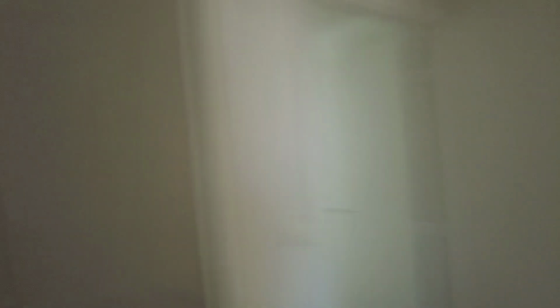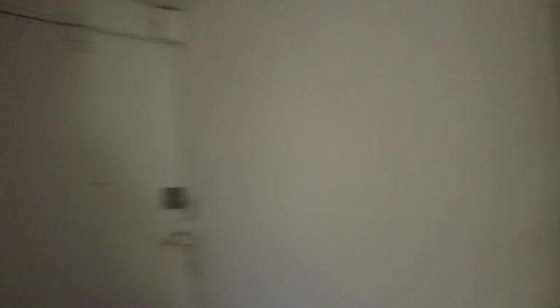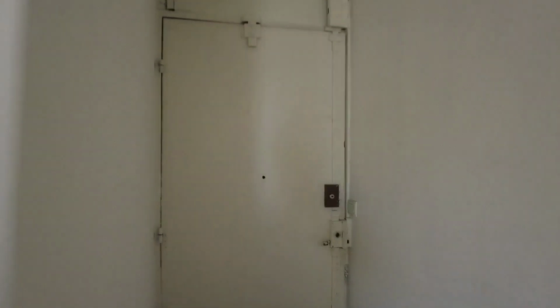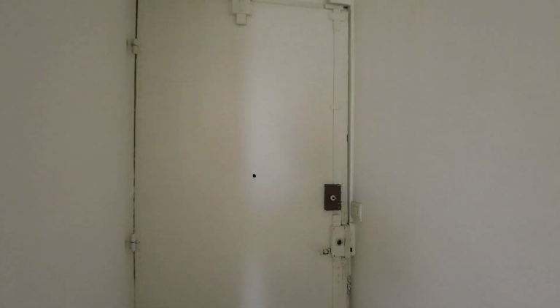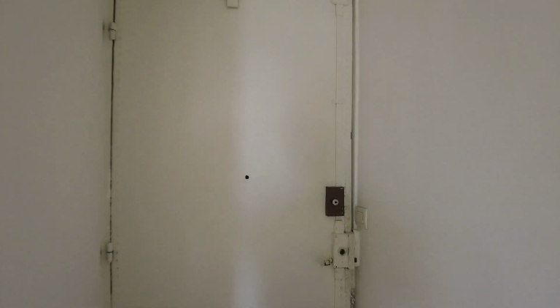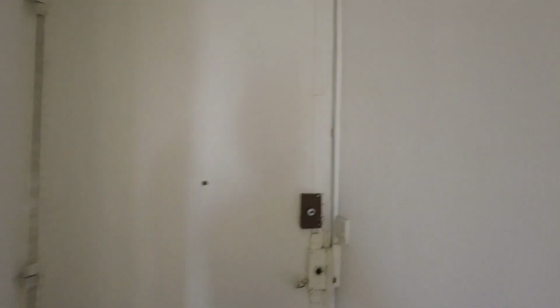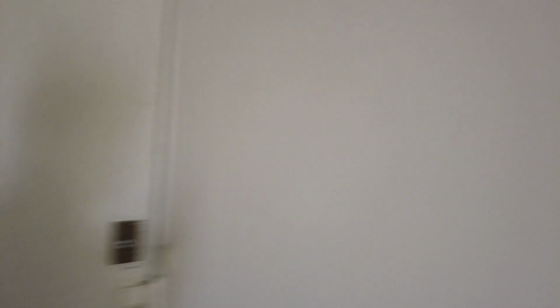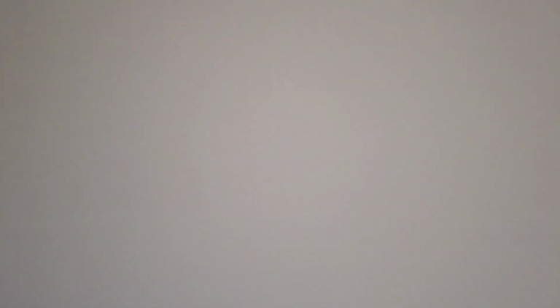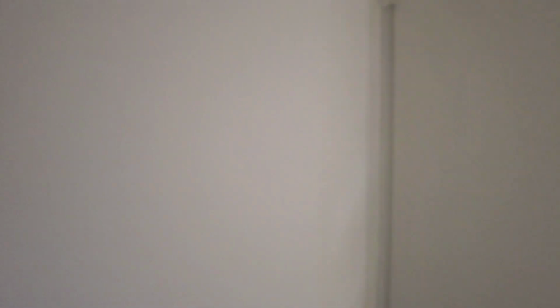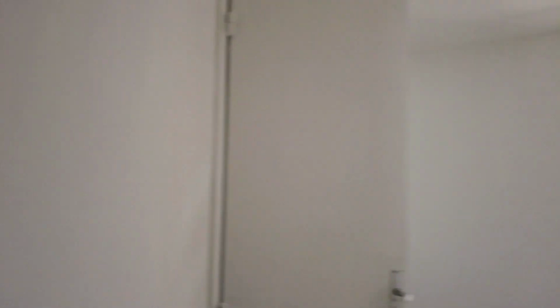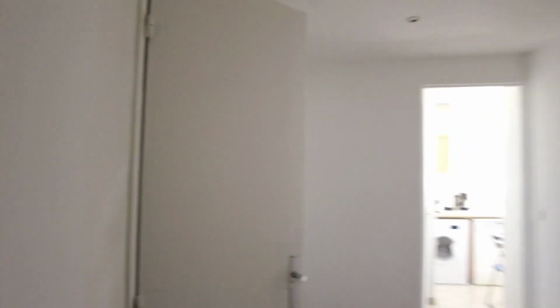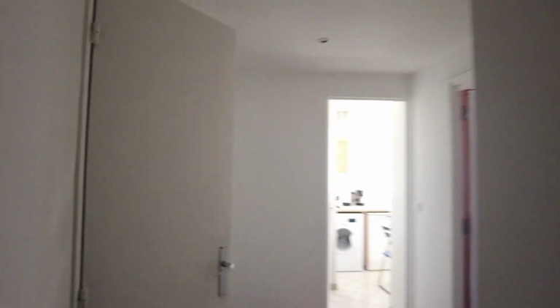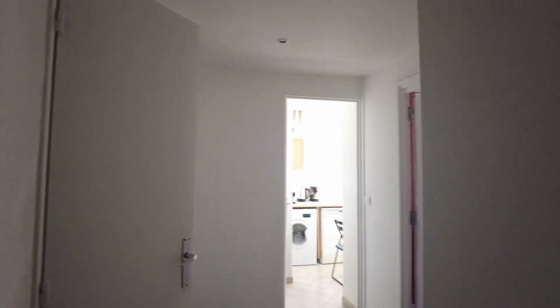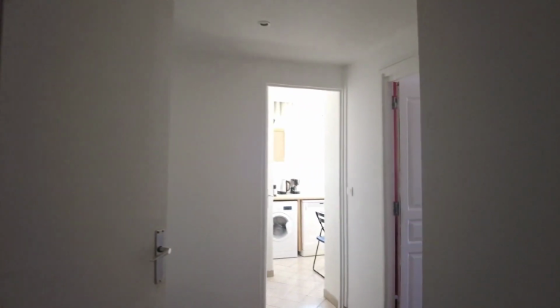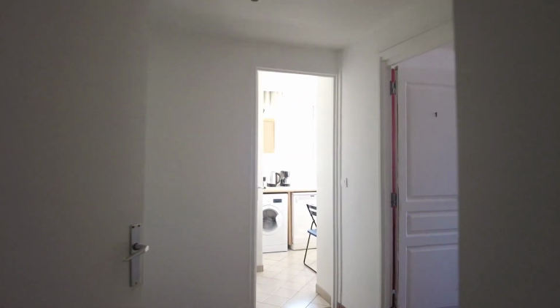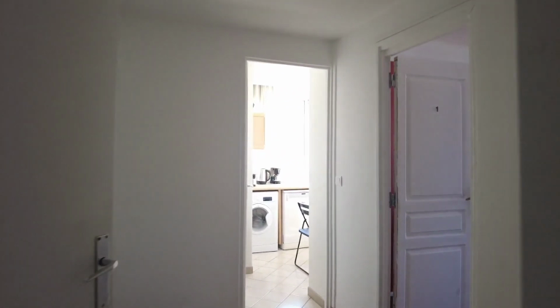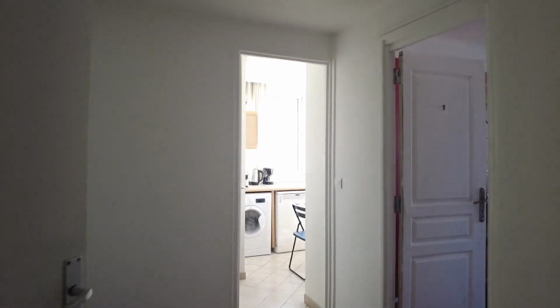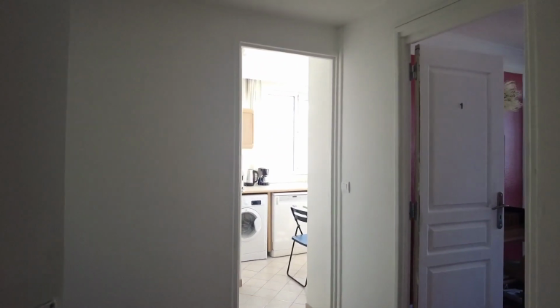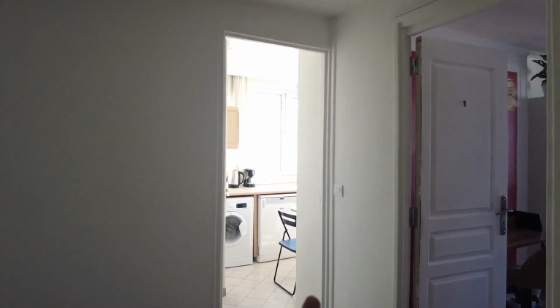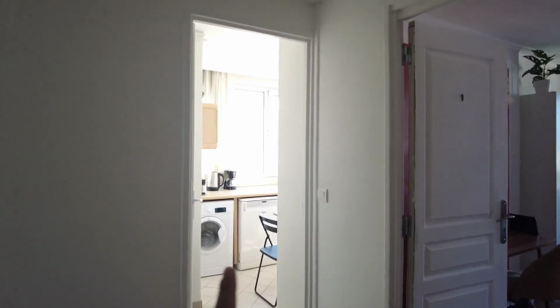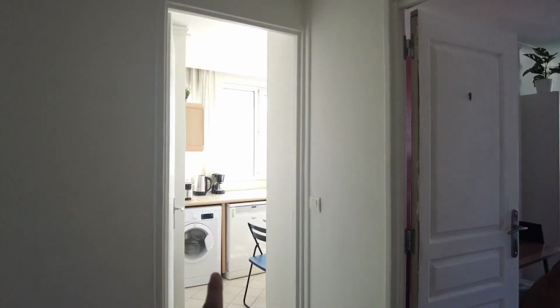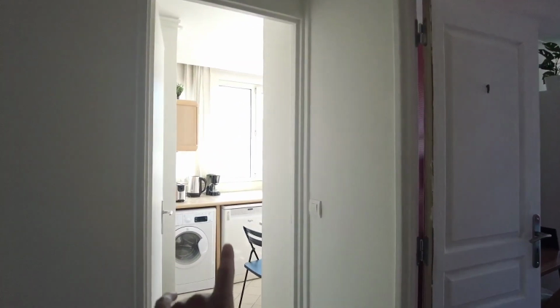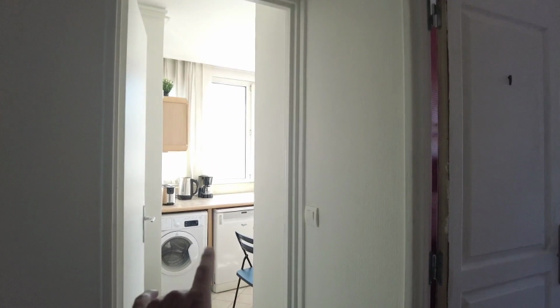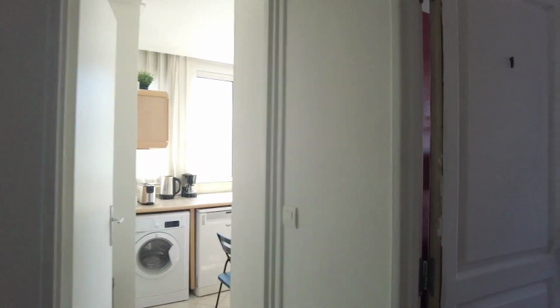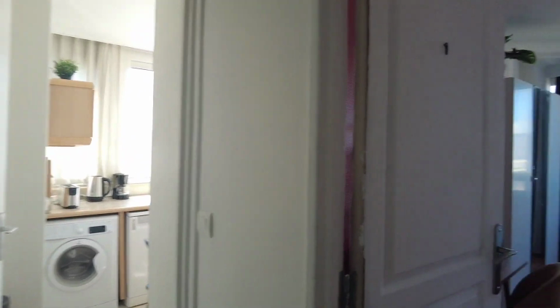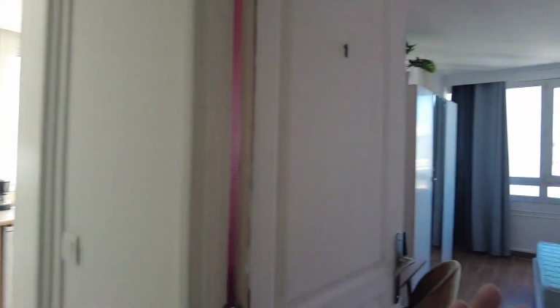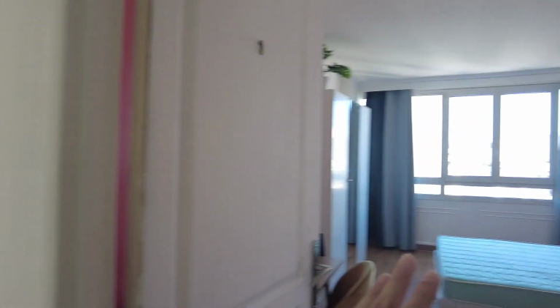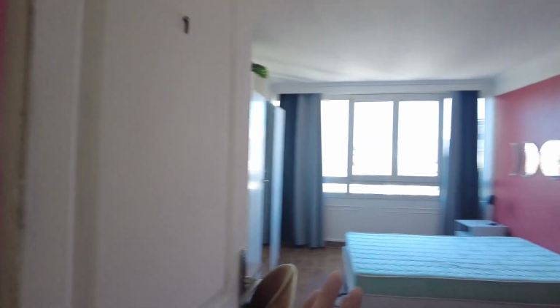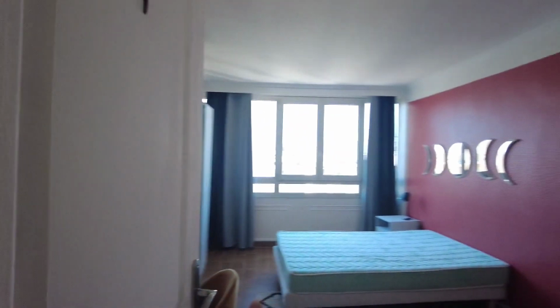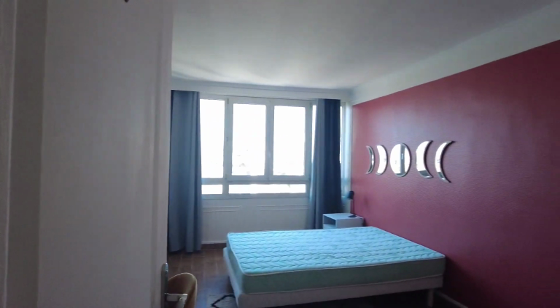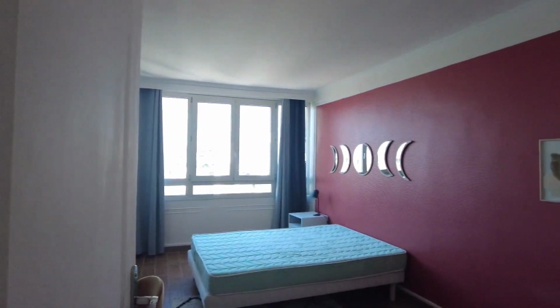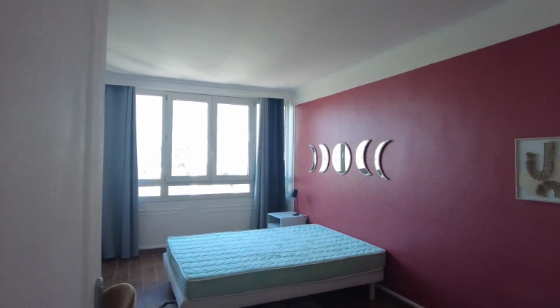So this is the entrance with the big corridor. You have the kitchen right here, and this is bedroom one.